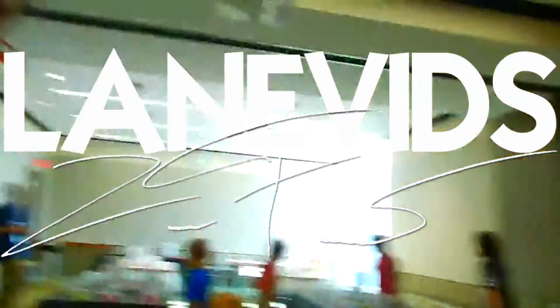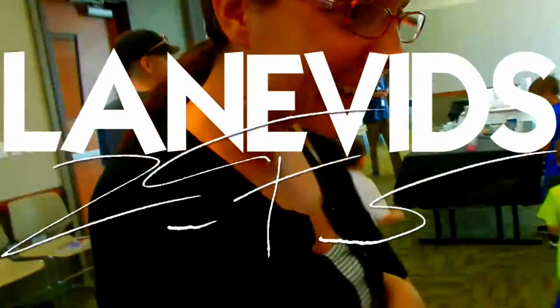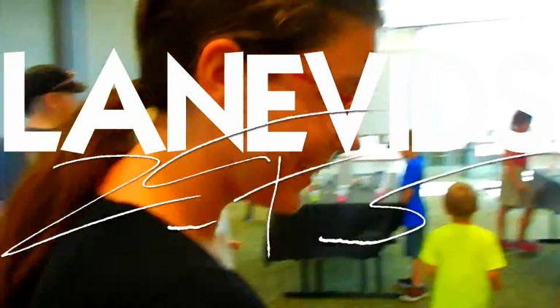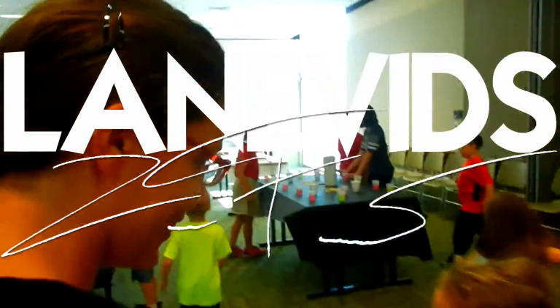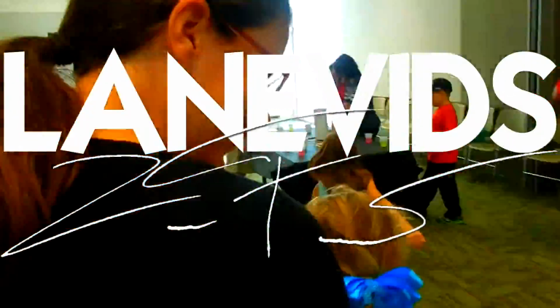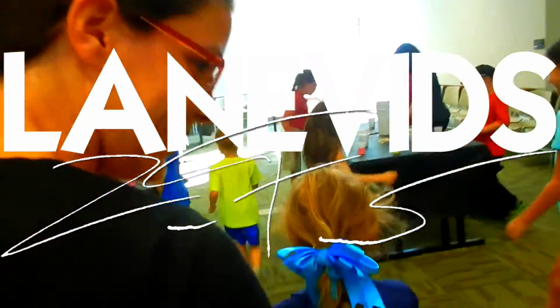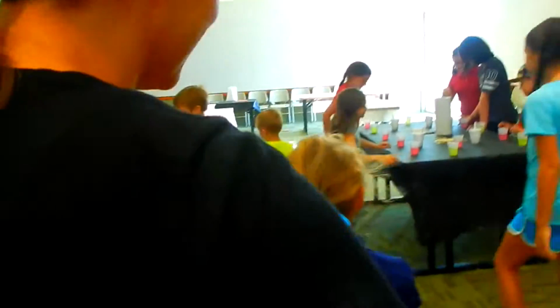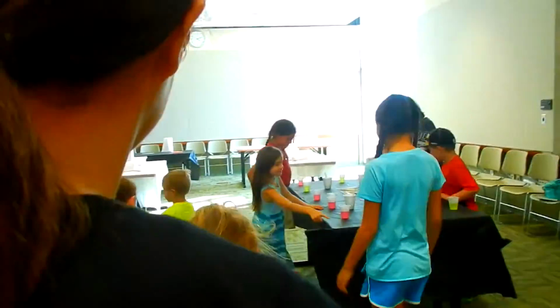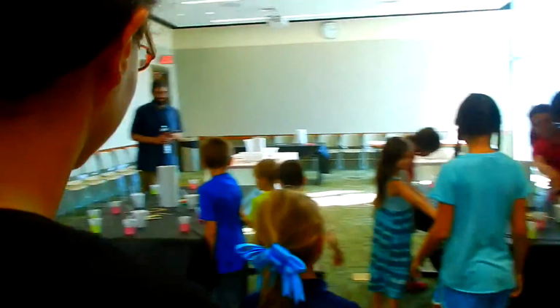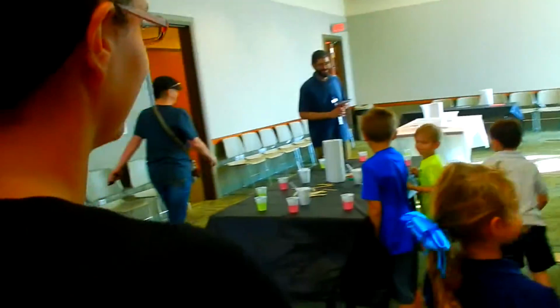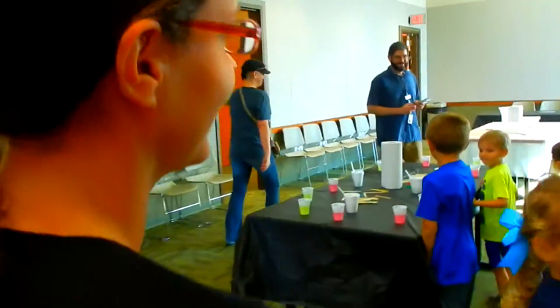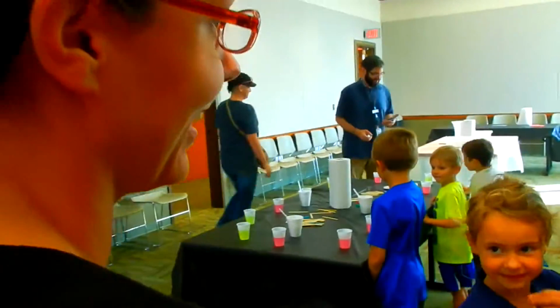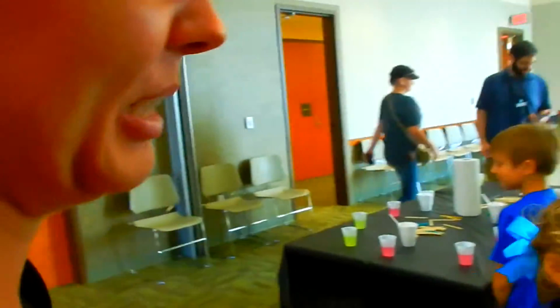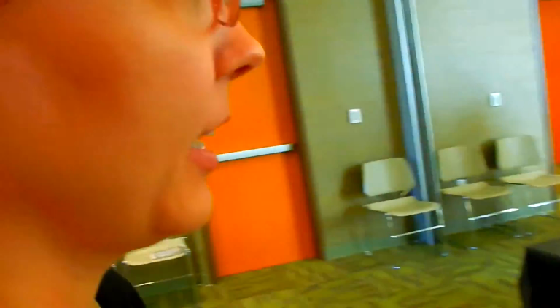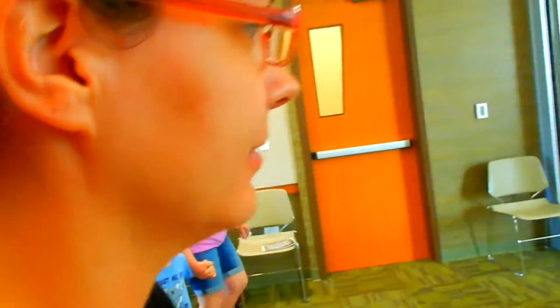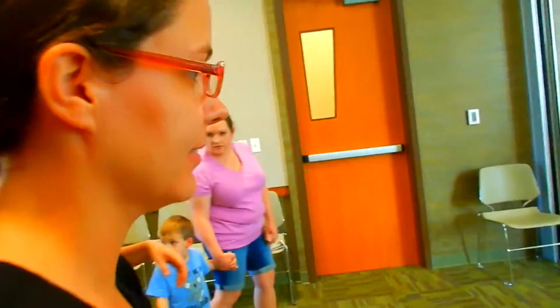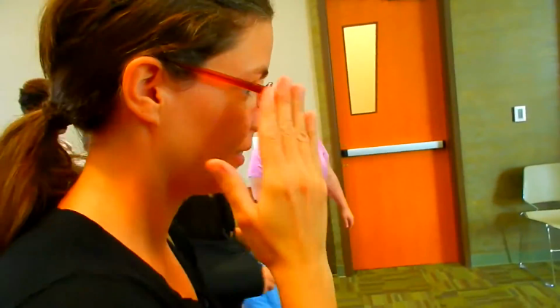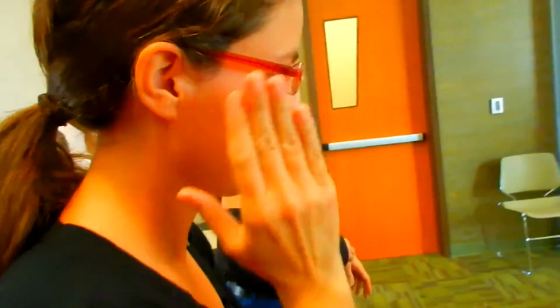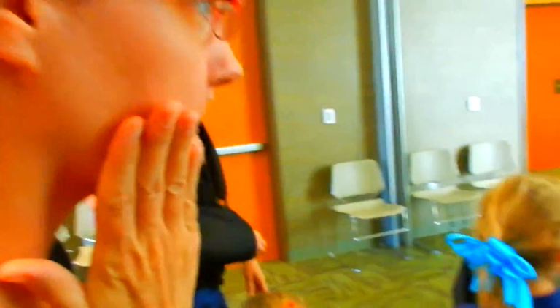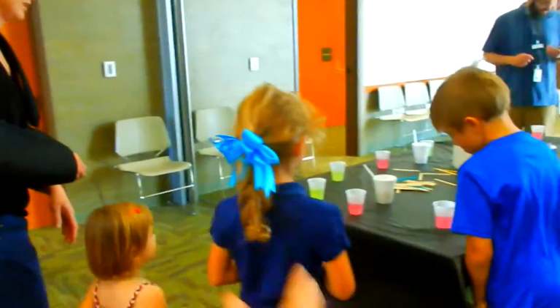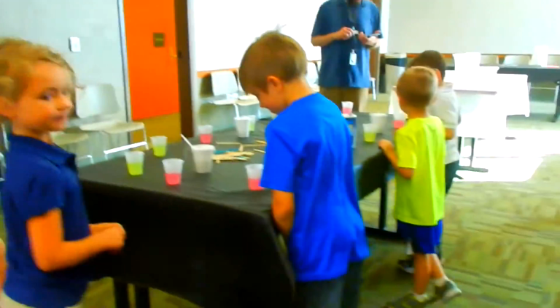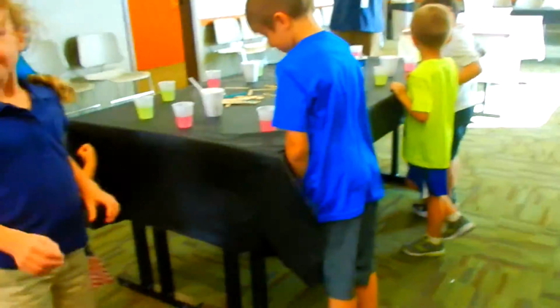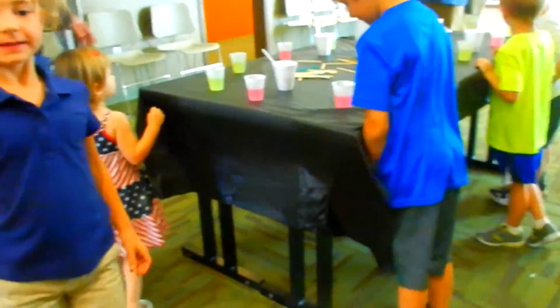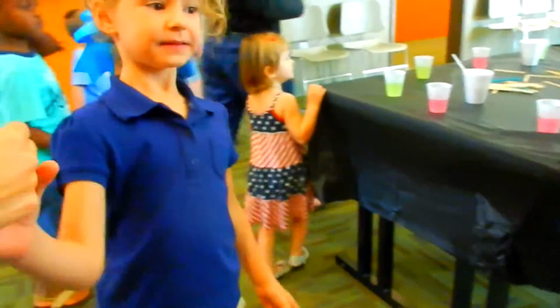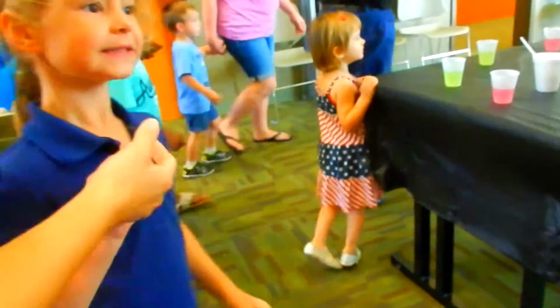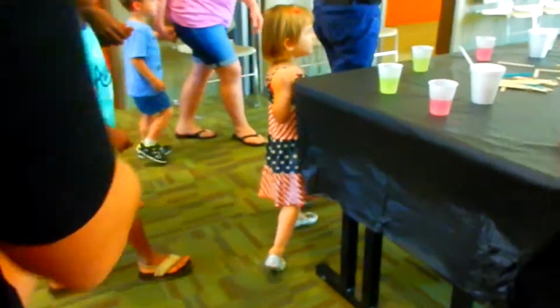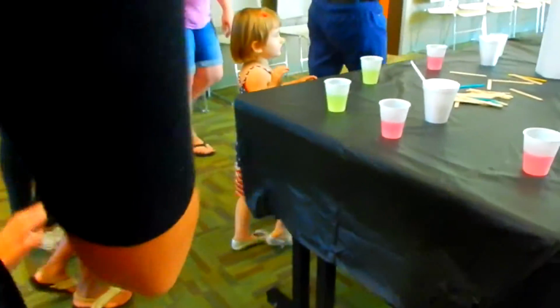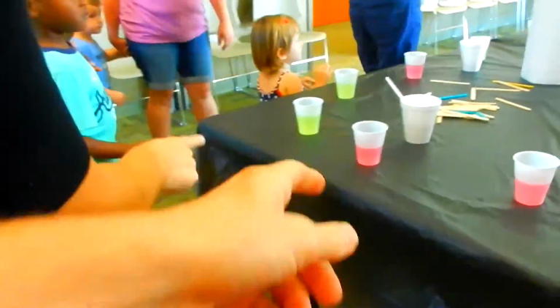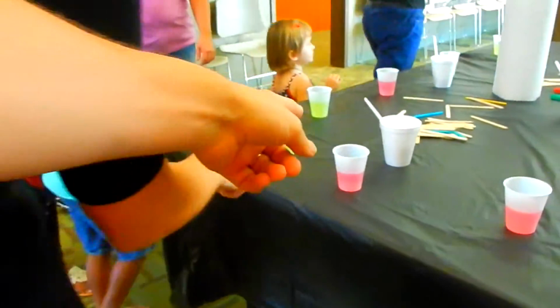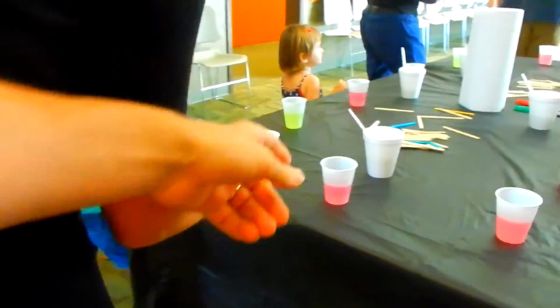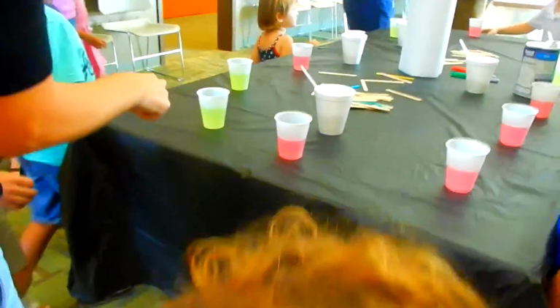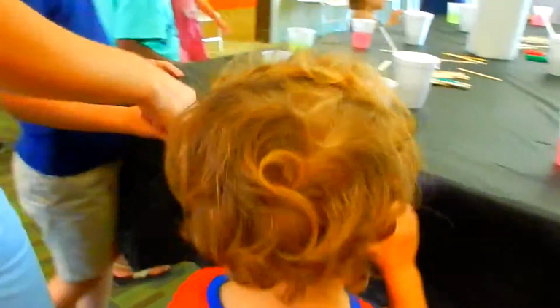Mom's here! Shampoo and salt slime — have you ever done that before? No, I haven't either. Let's go find a good one. Look, how about this one and this one right here?